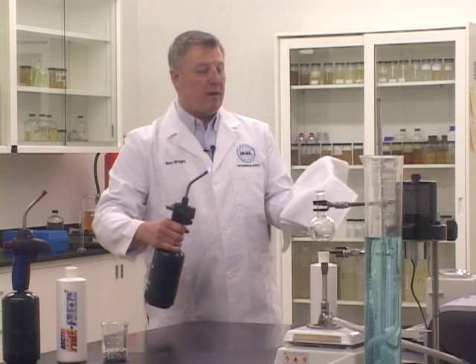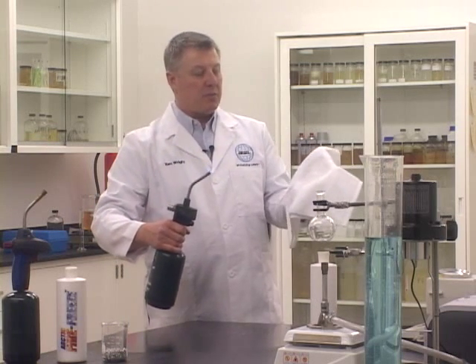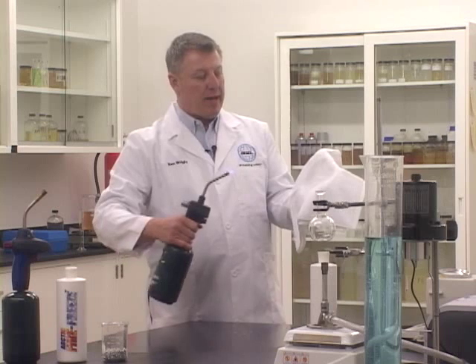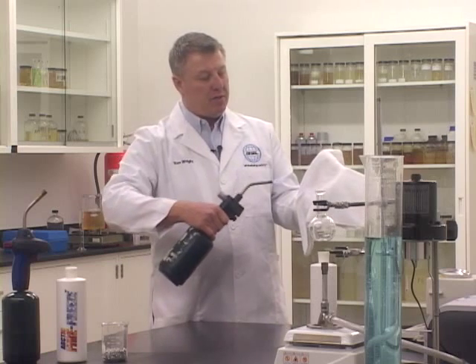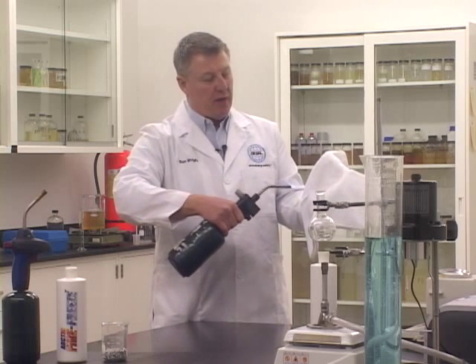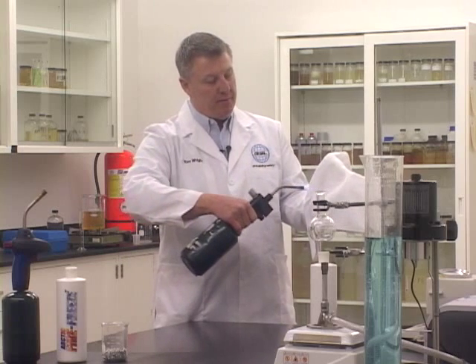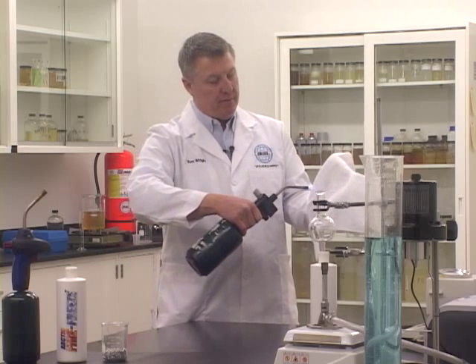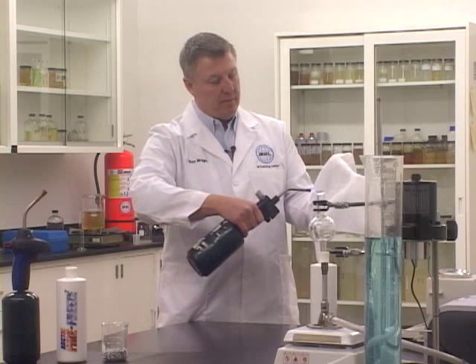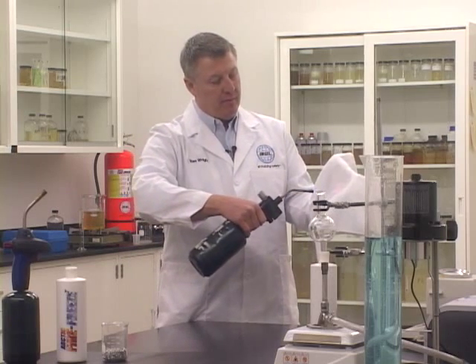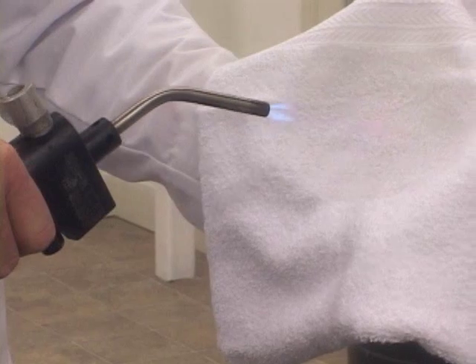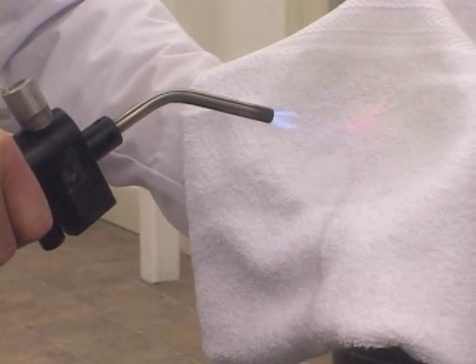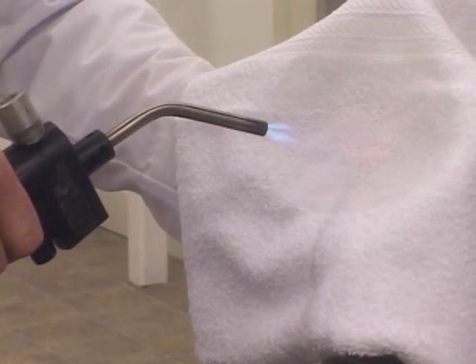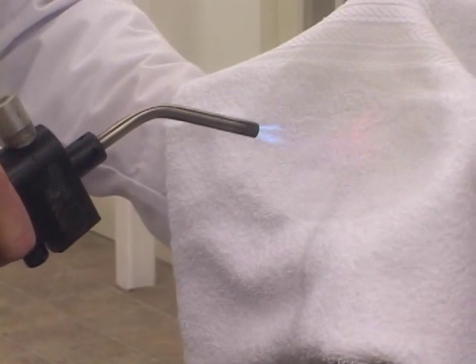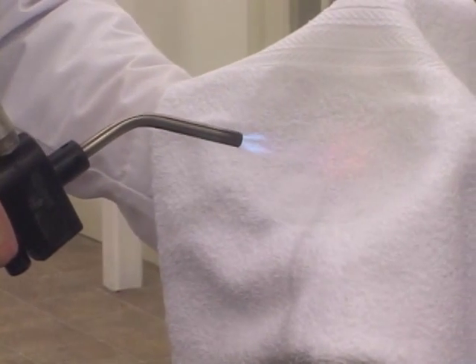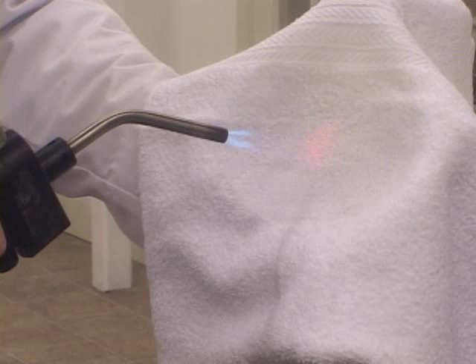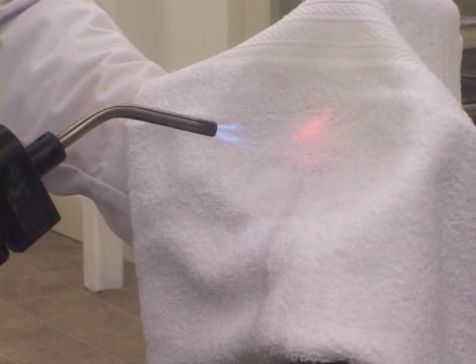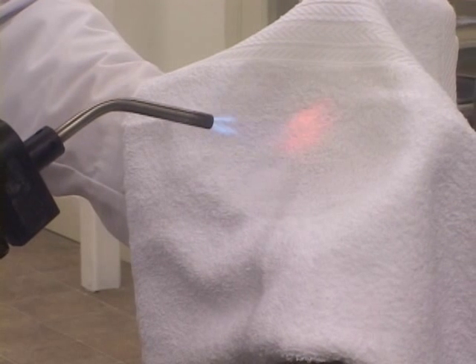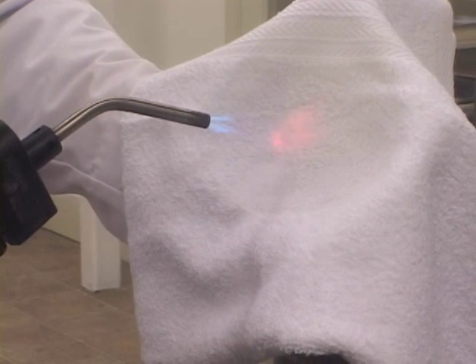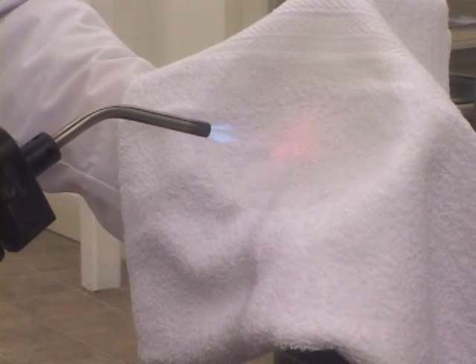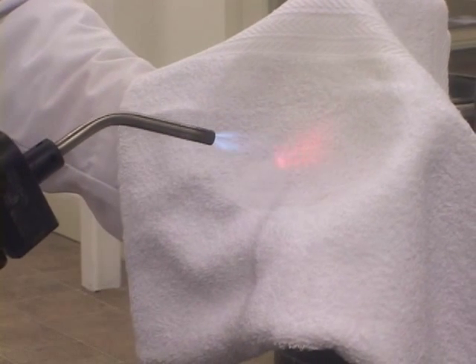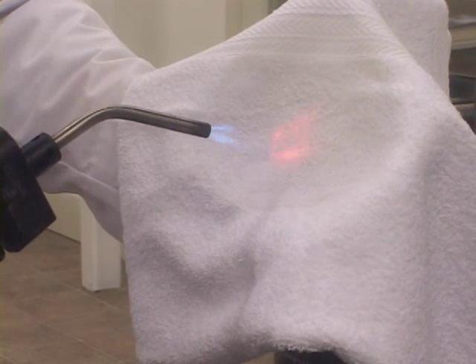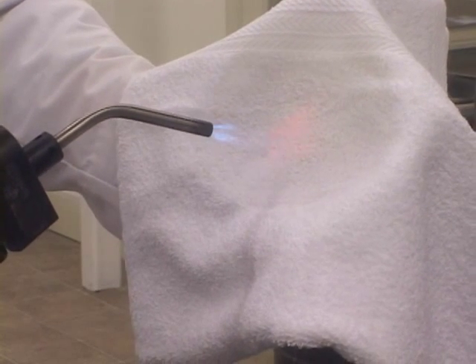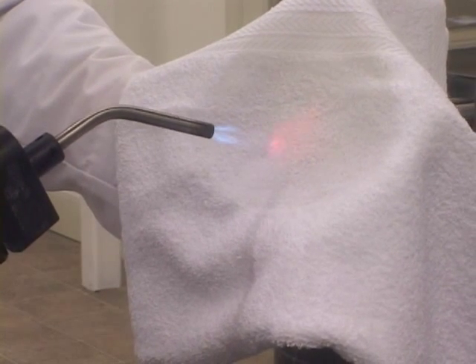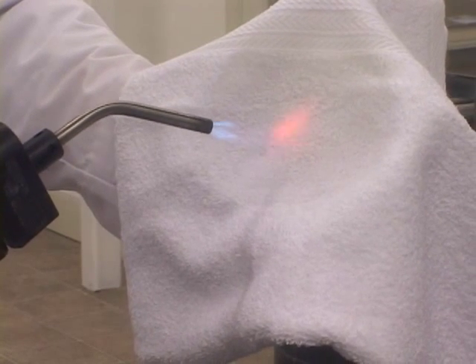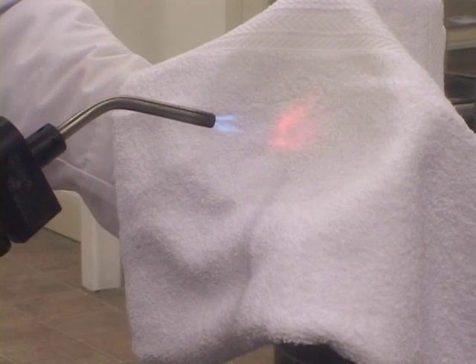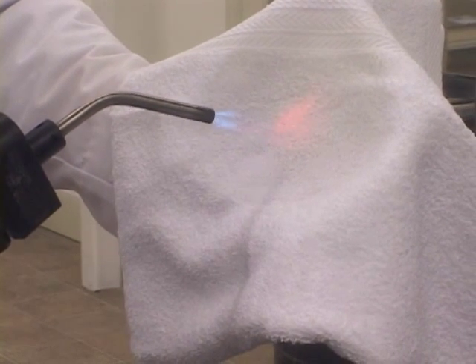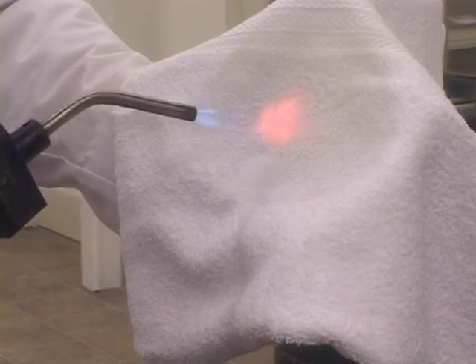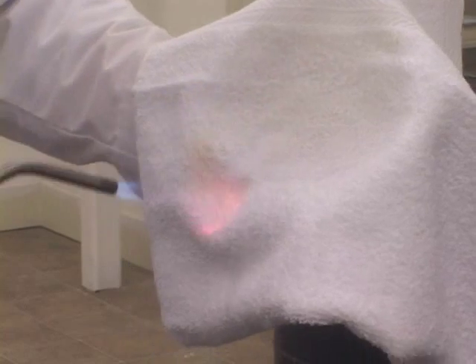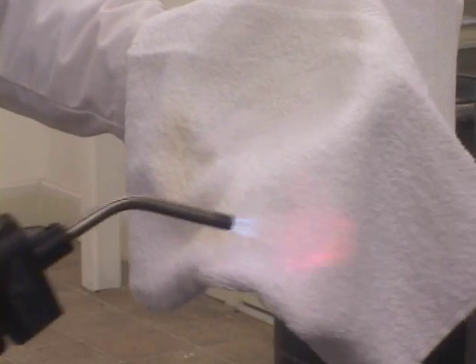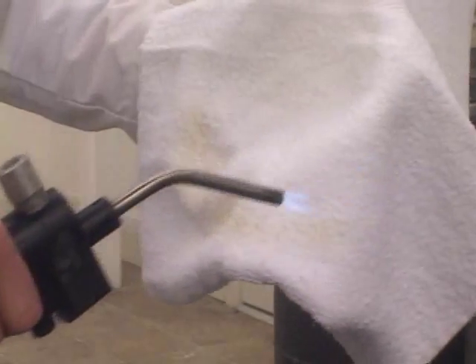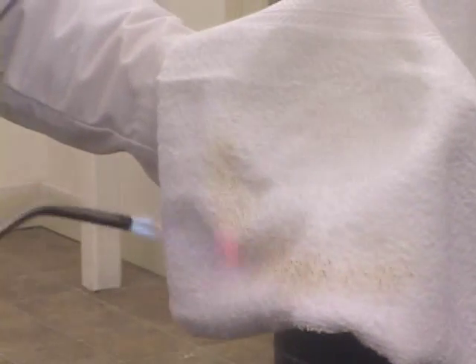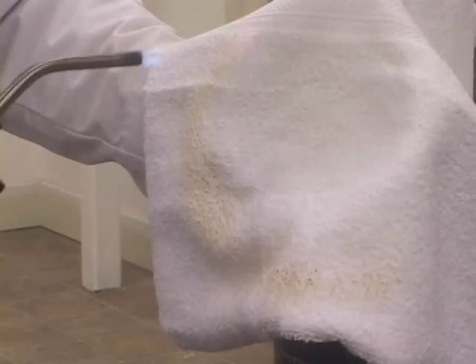I'm going to expose my hand to this flame and I feel absolutely no heat transfer. And as you can see, this is not a specially treated towel.